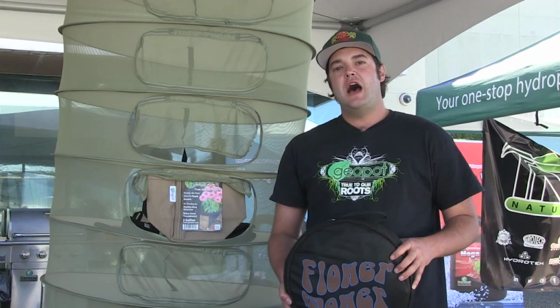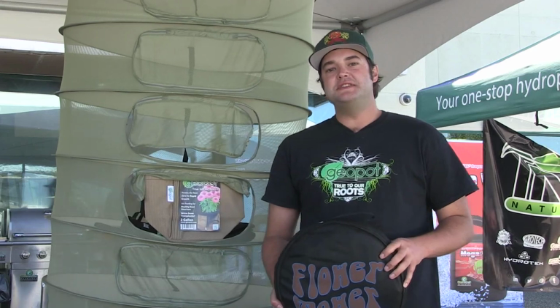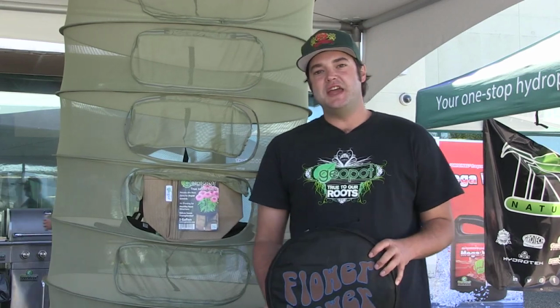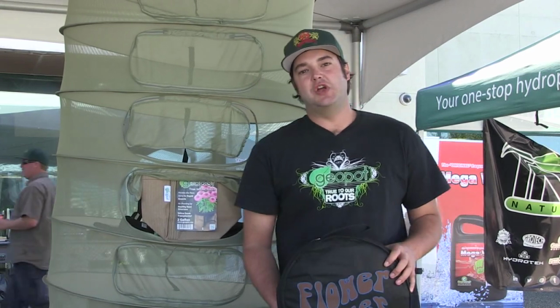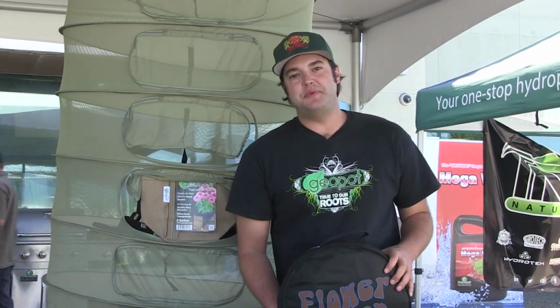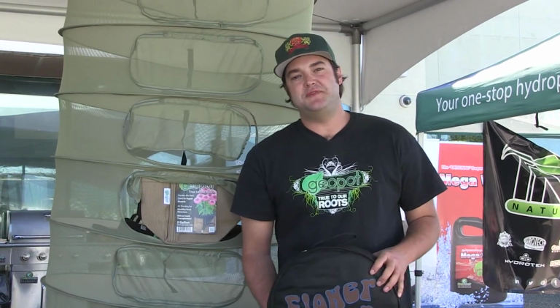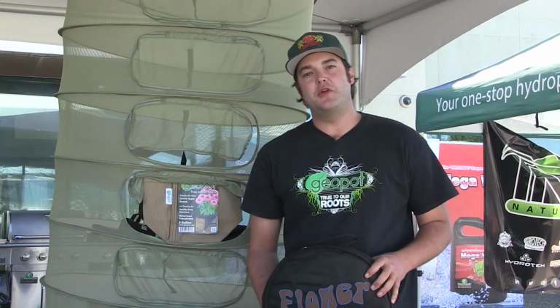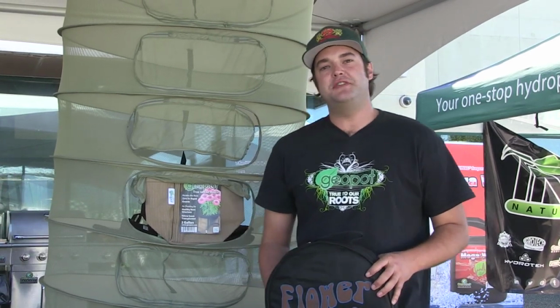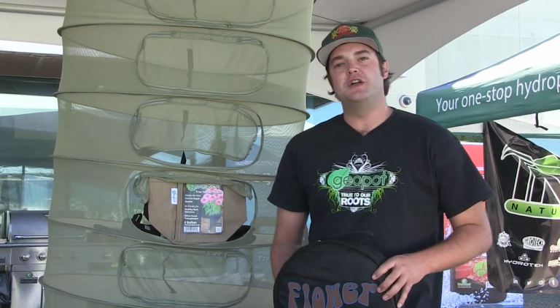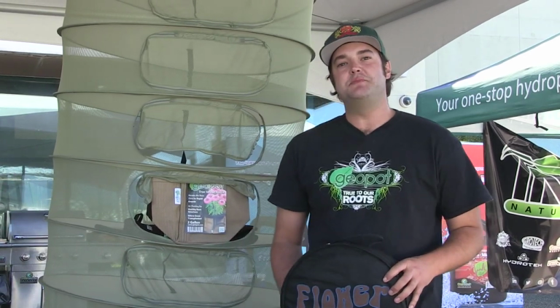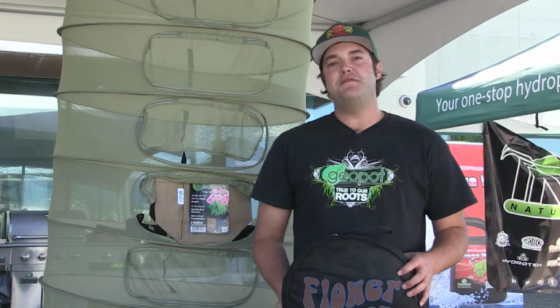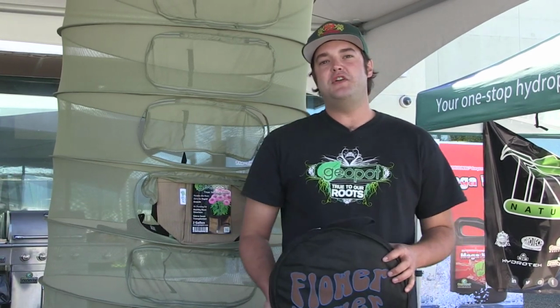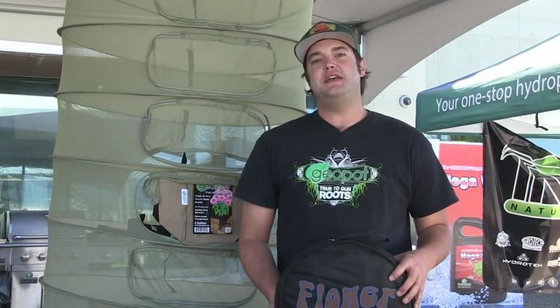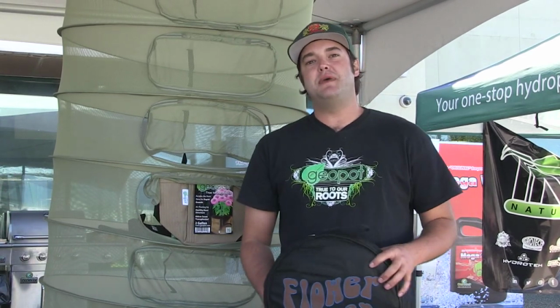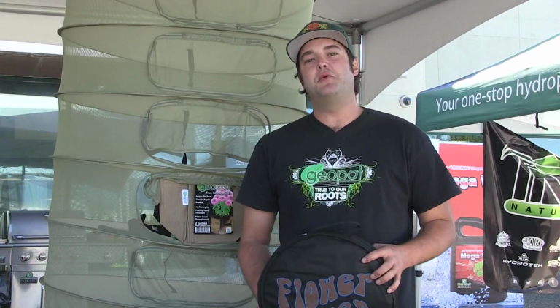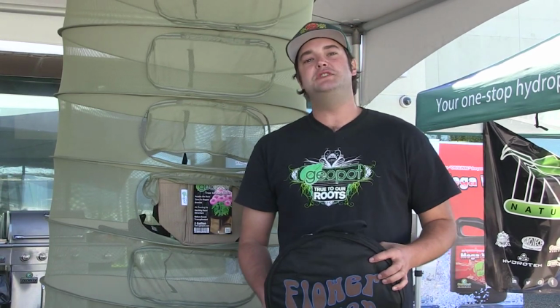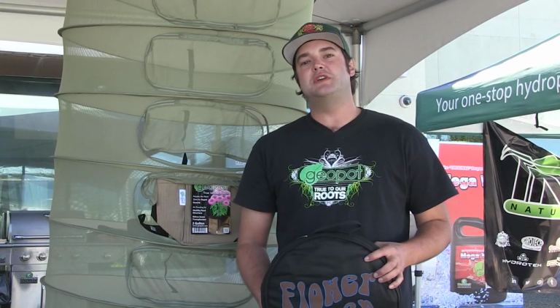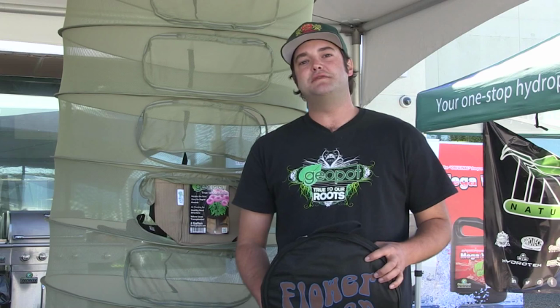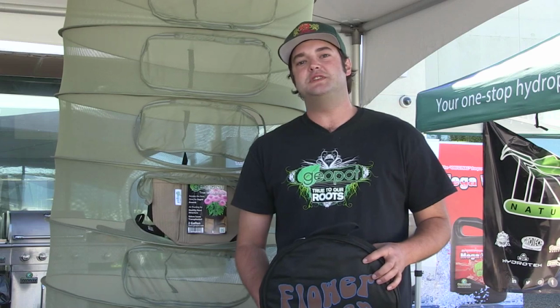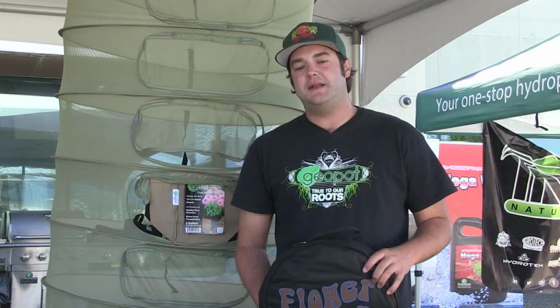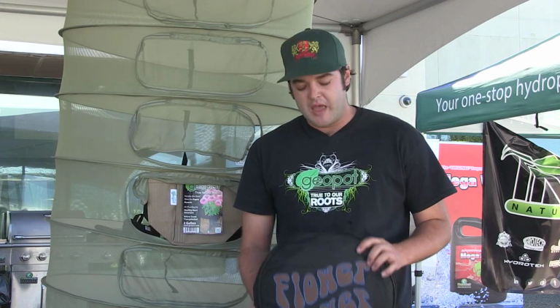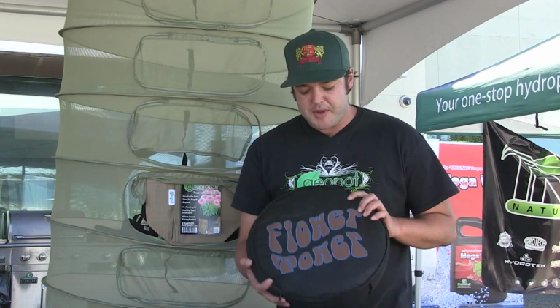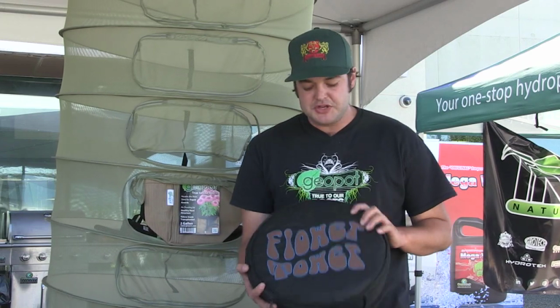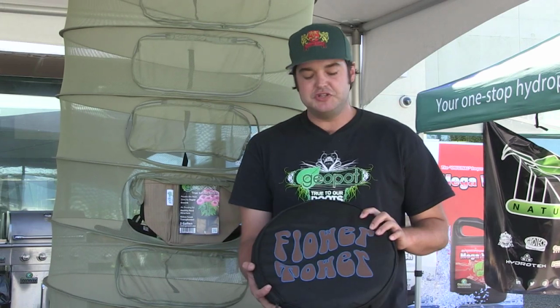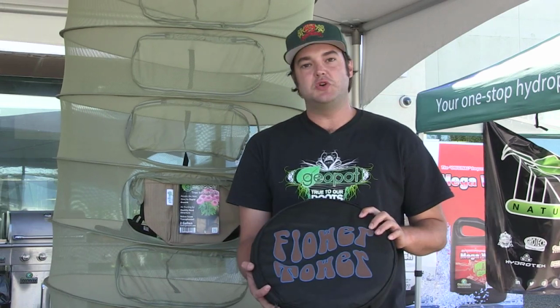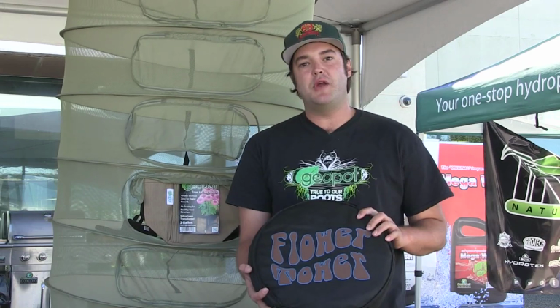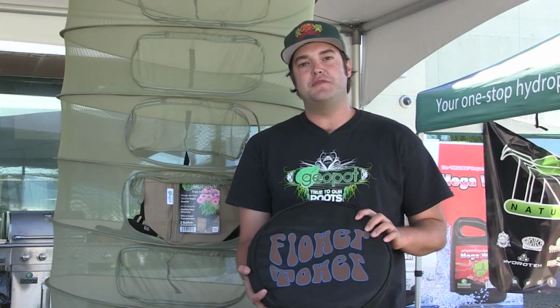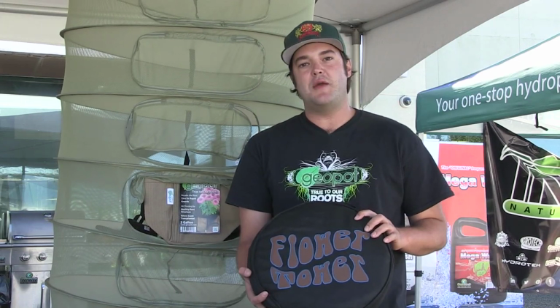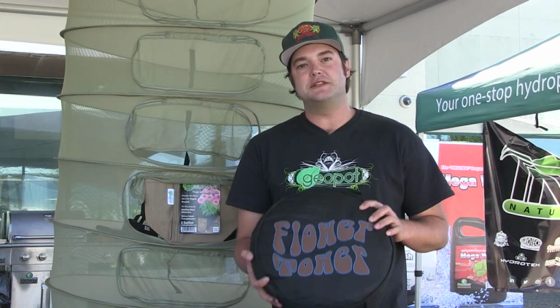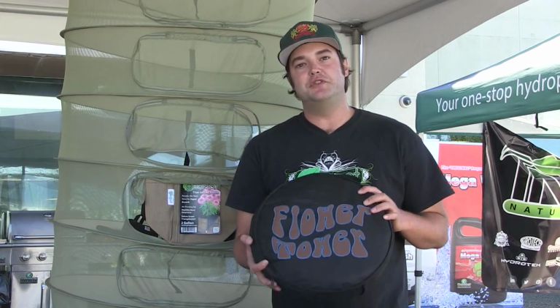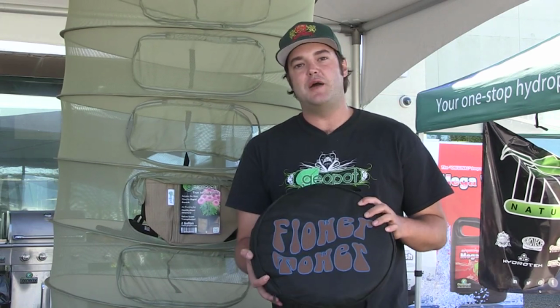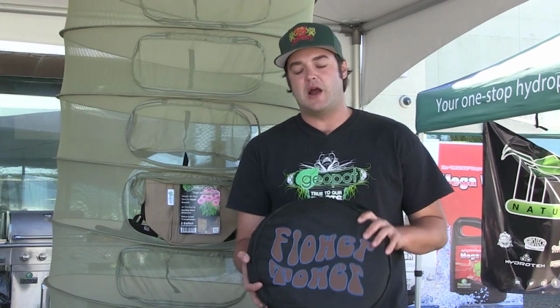Hi, this is Andrew here at Pacific Northwest Garden Supply Vendor Days in Maple Ridge 2014. I'm here to introduce you to our brand of dry rack — it's called the Flower Tower.